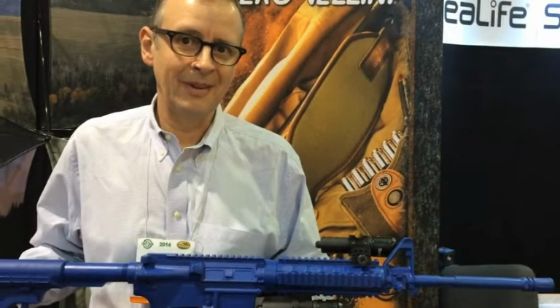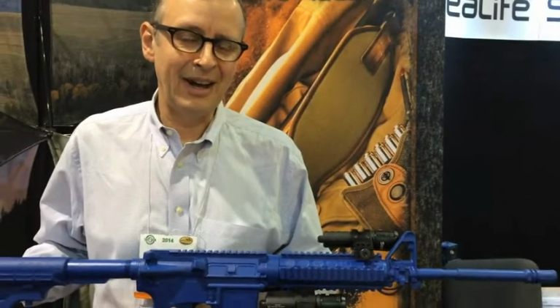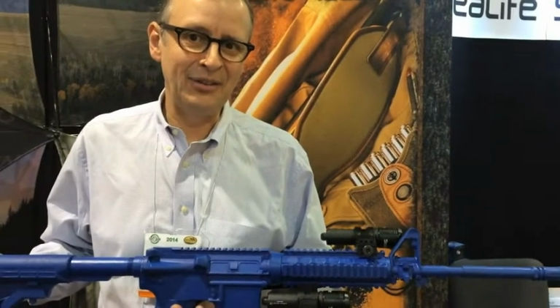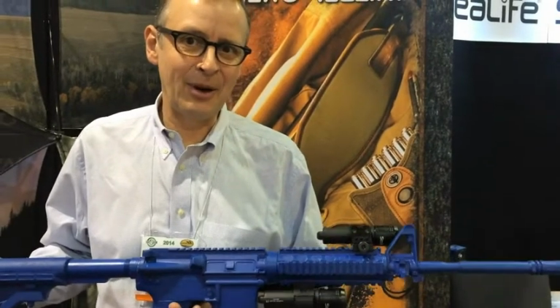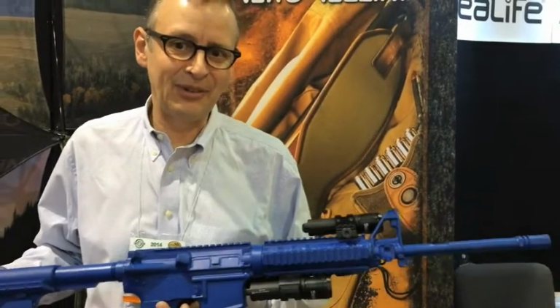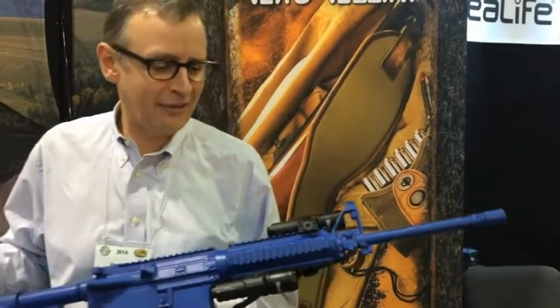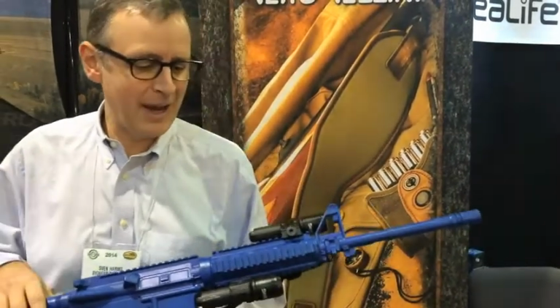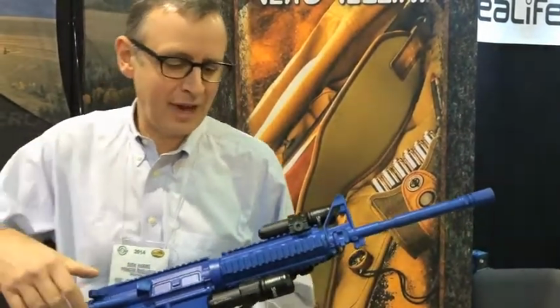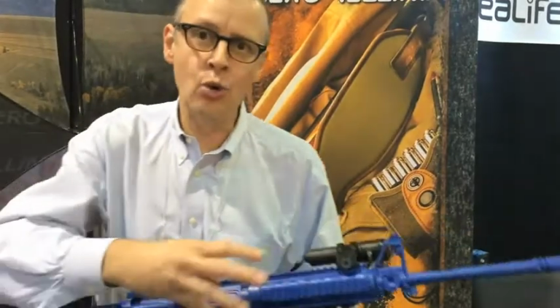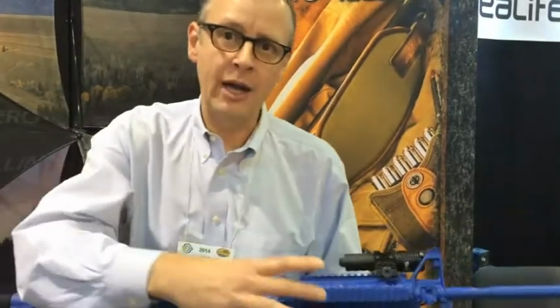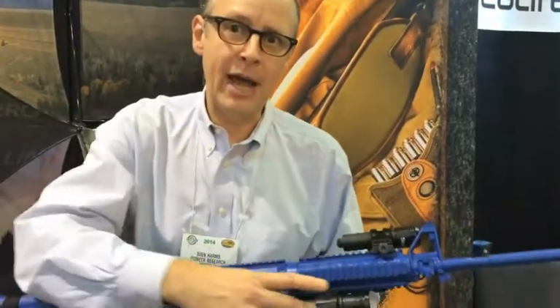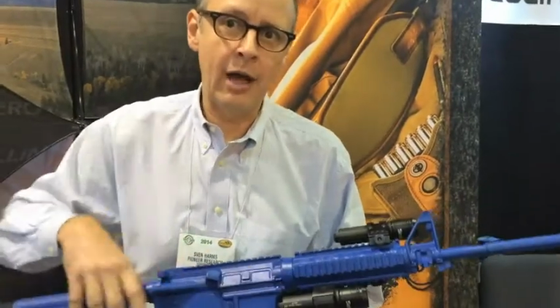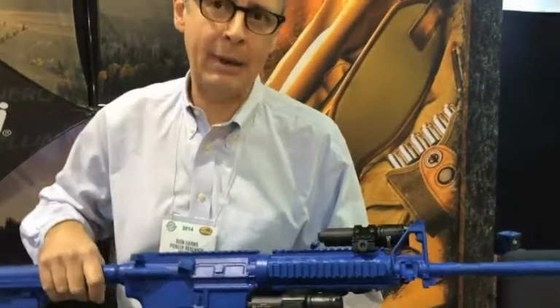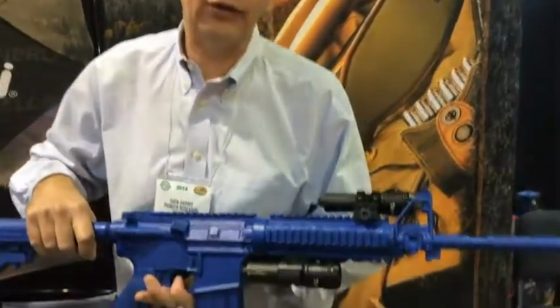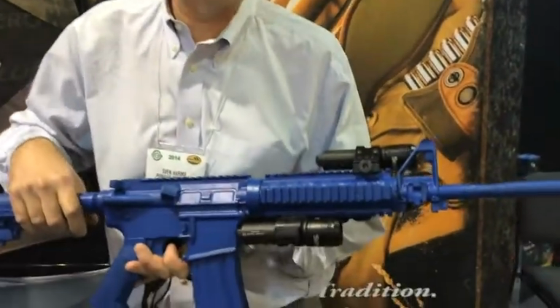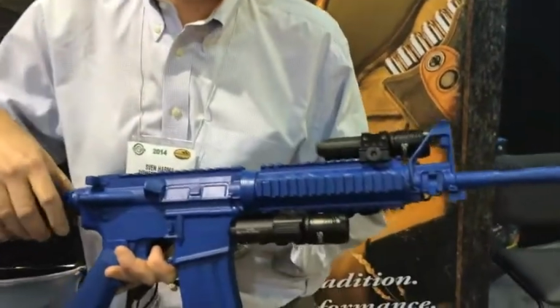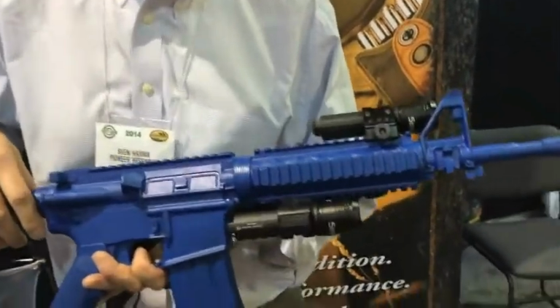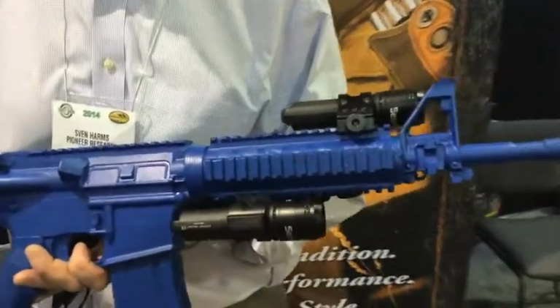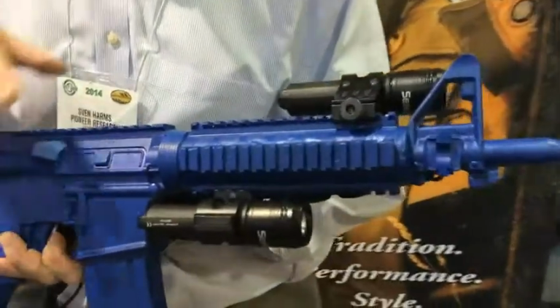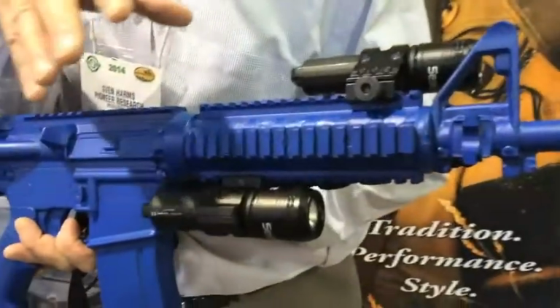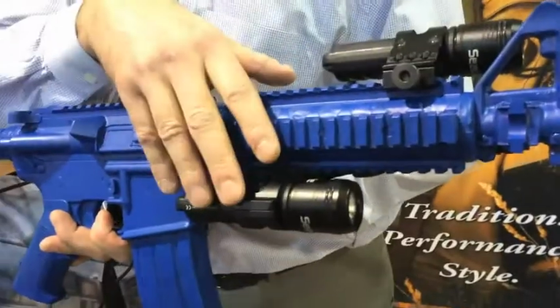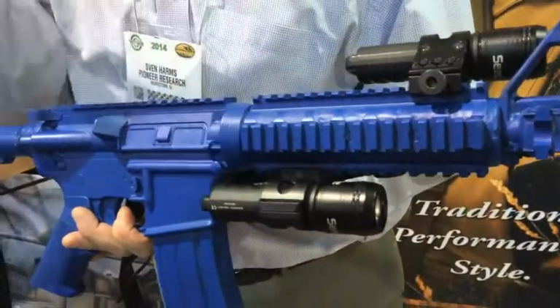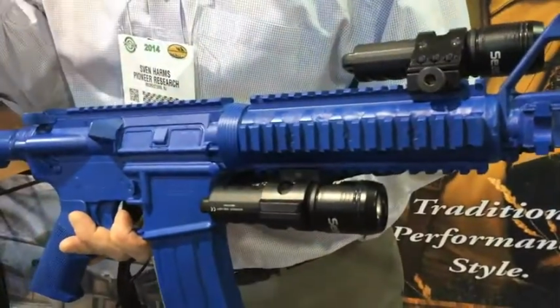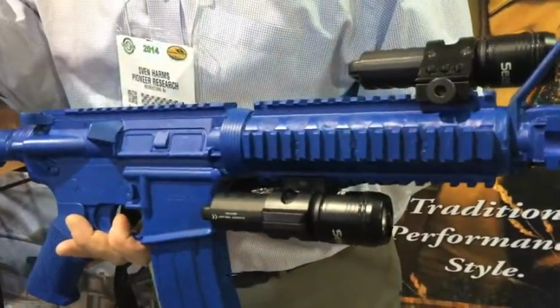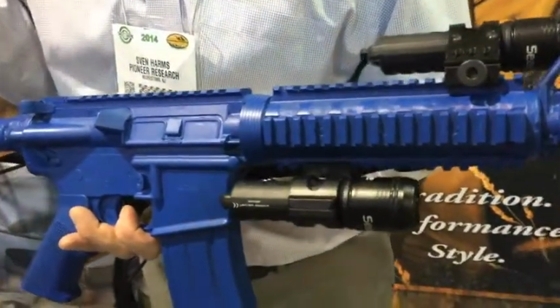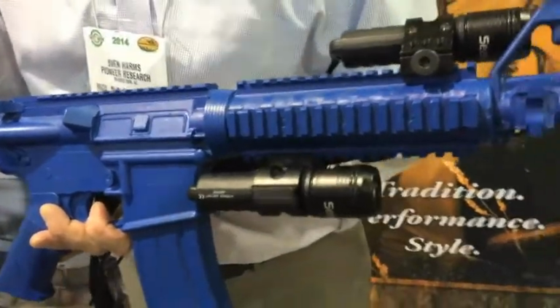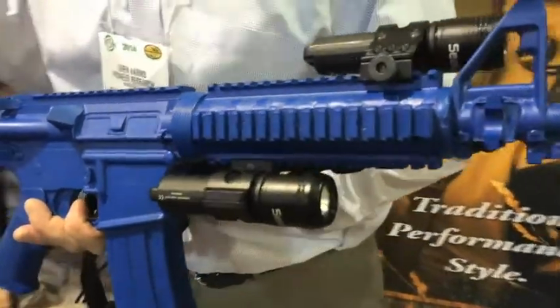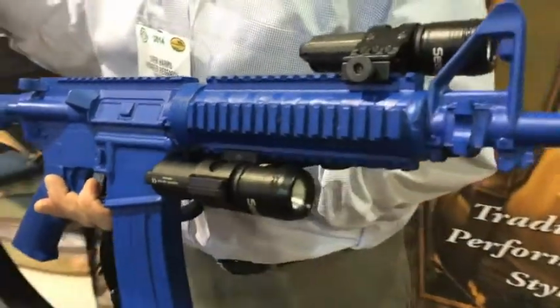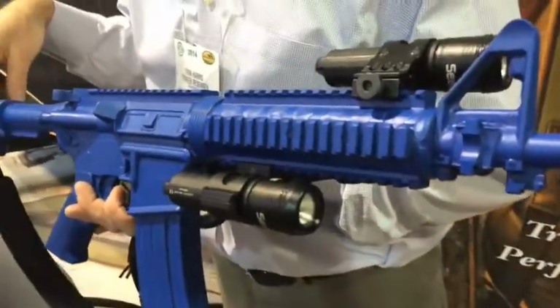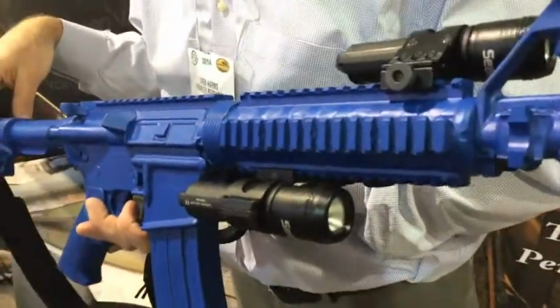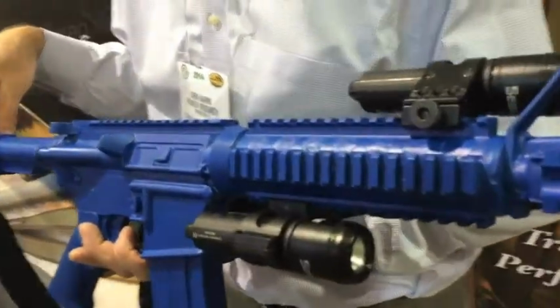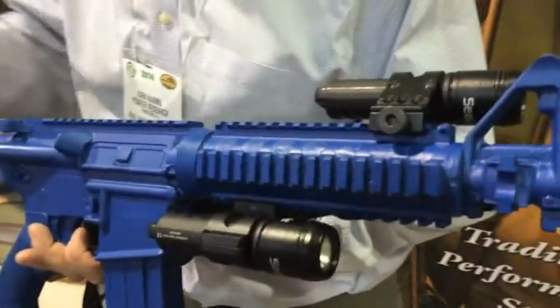Hi, this is Sven Barnes with SeaLife and we've got a new compact high power 600 lumen light that adapts to weapons as well as to any camera including GoPro cameras.